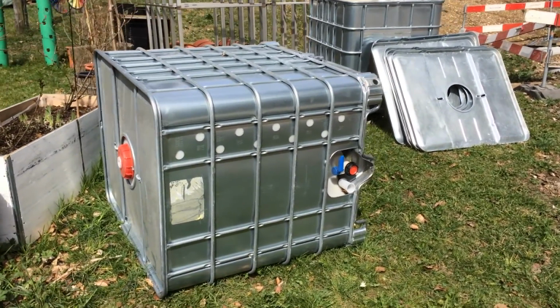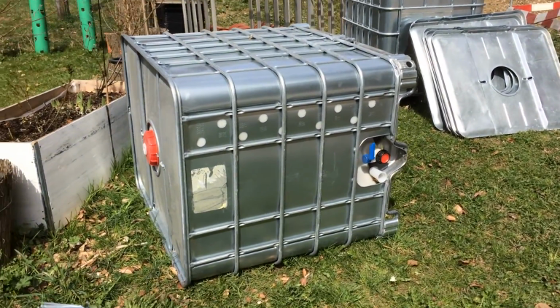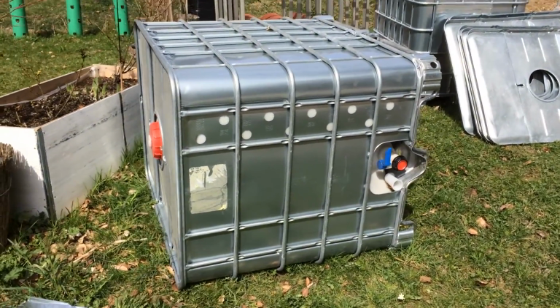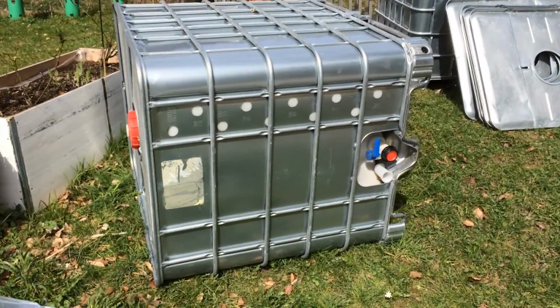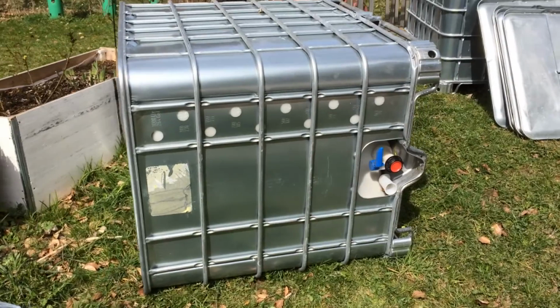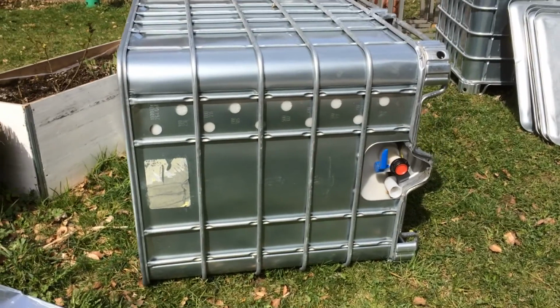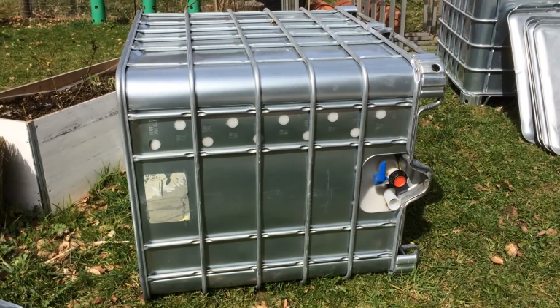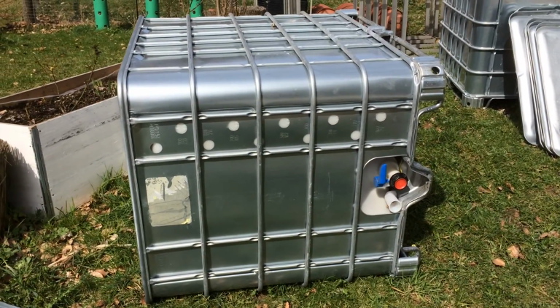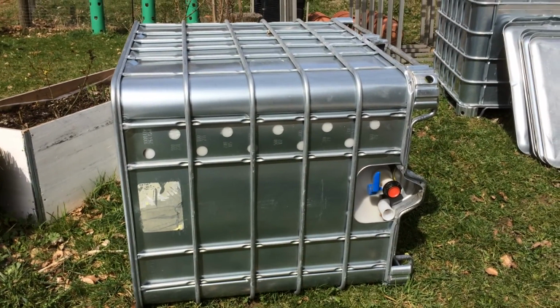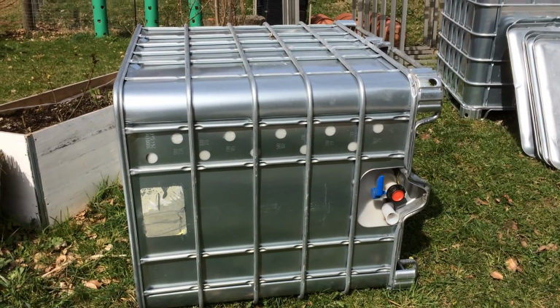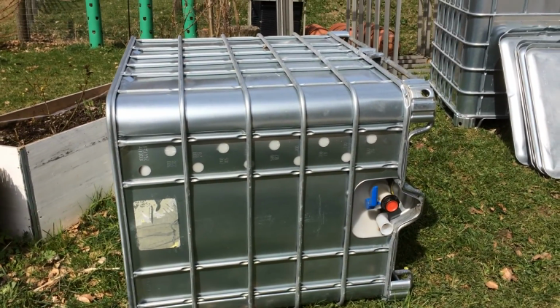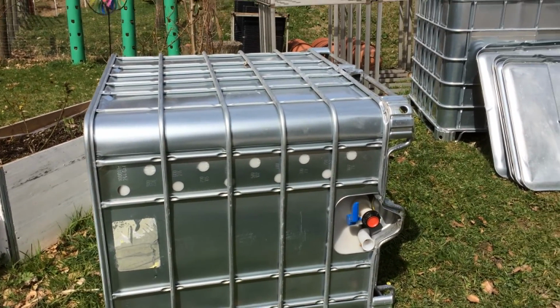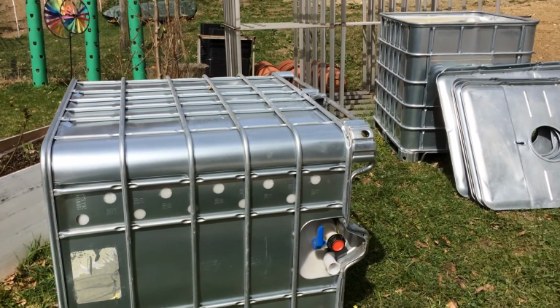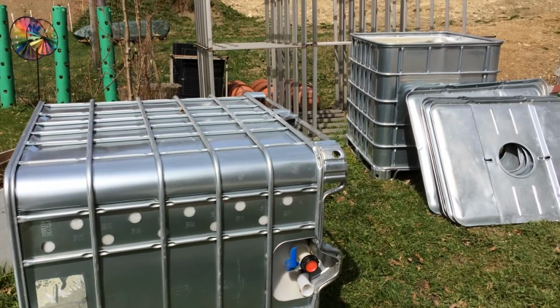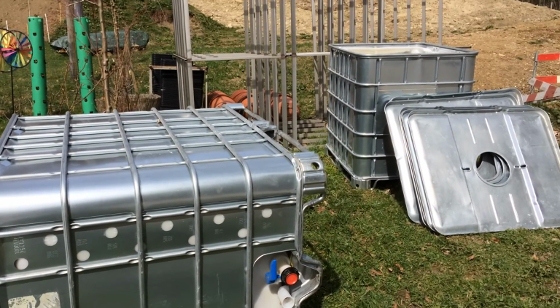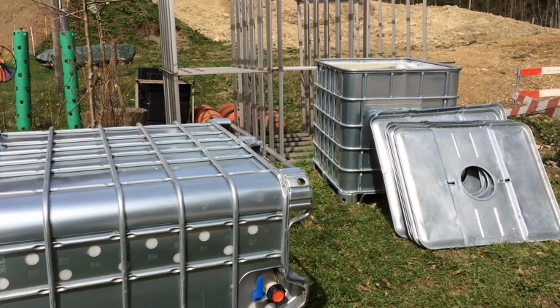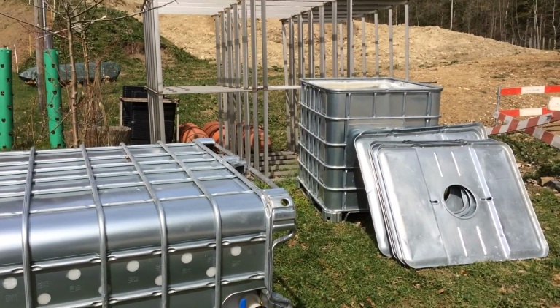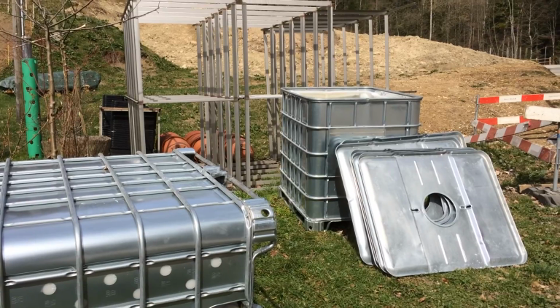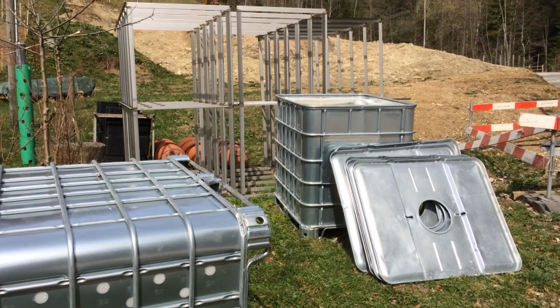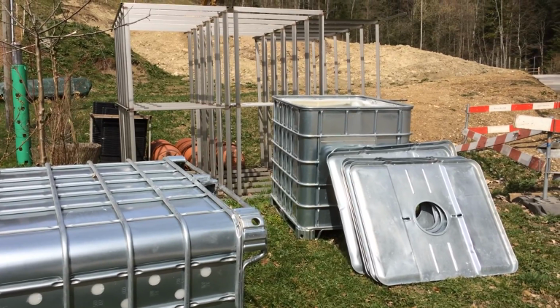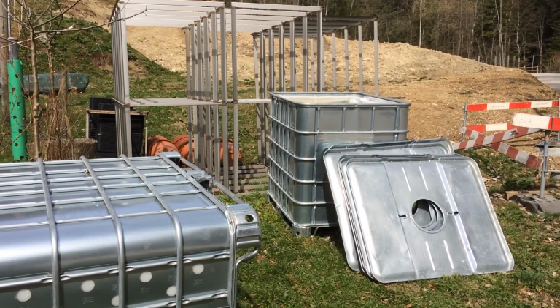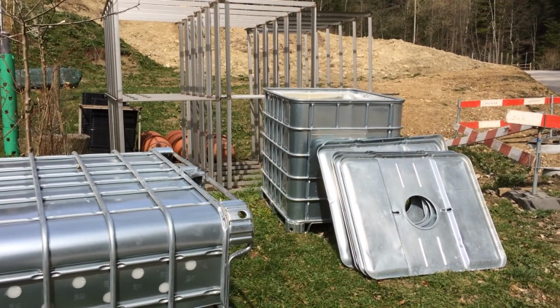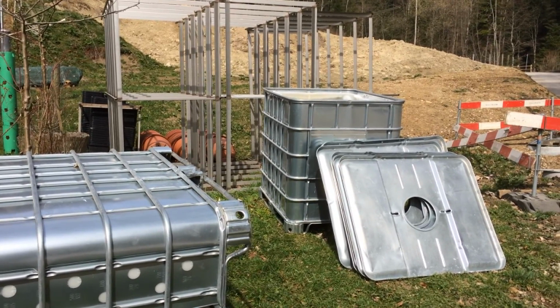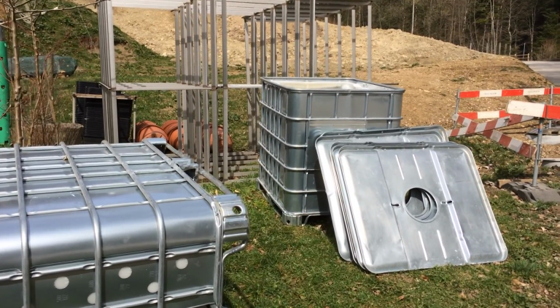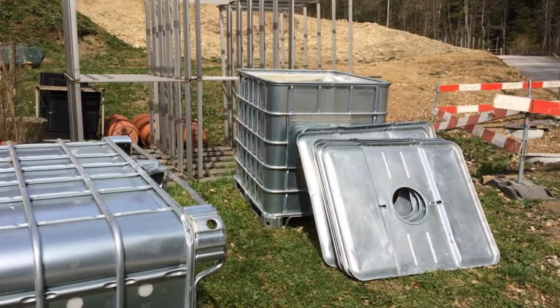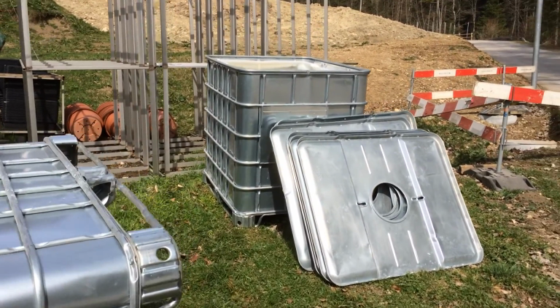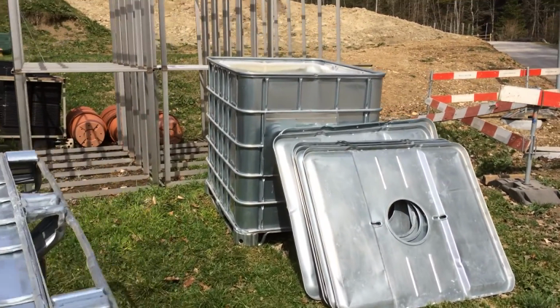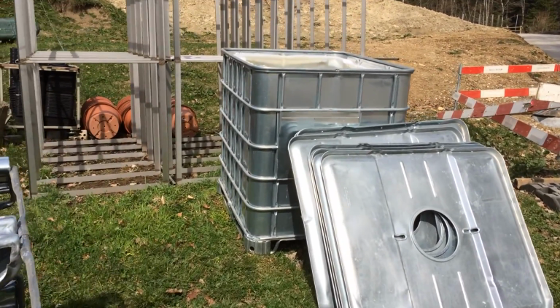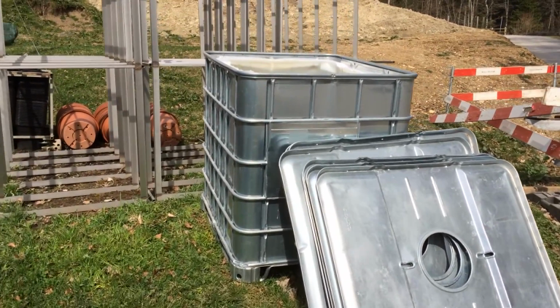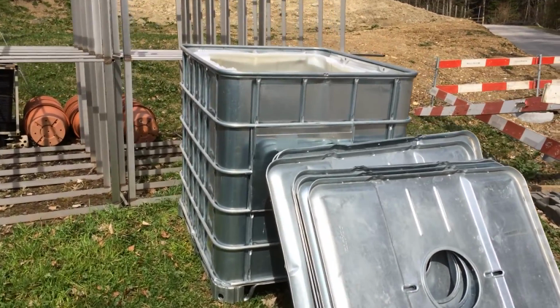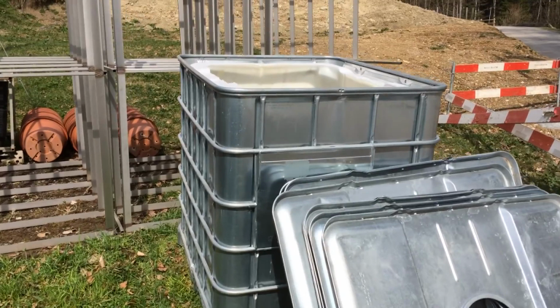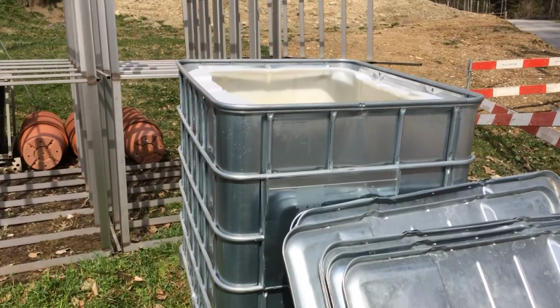I'm going to cut this tank here in half. I'll give it up step by step as I build this. I've already cut out the top of this tank for the fish tank.